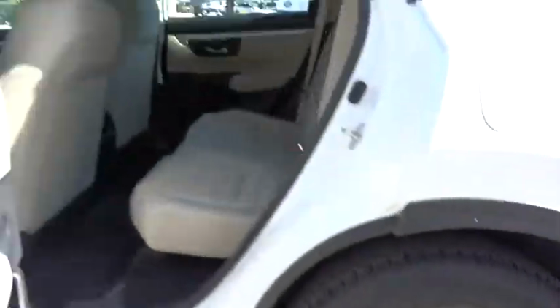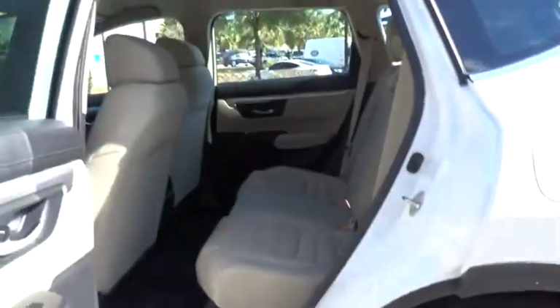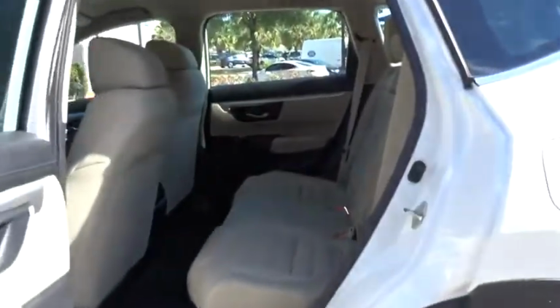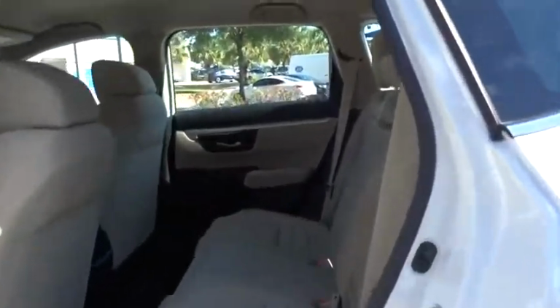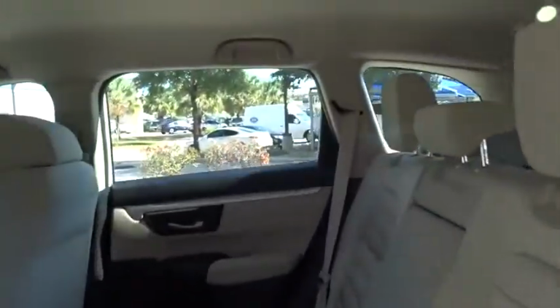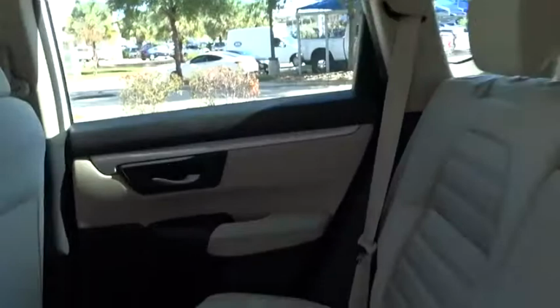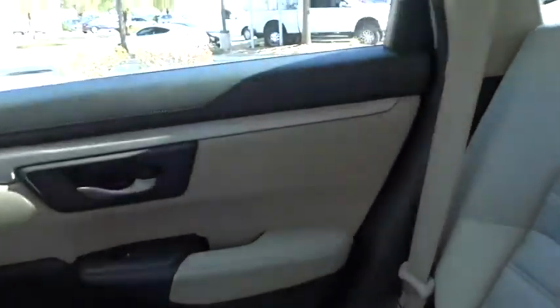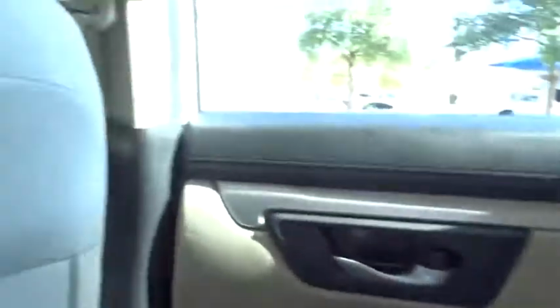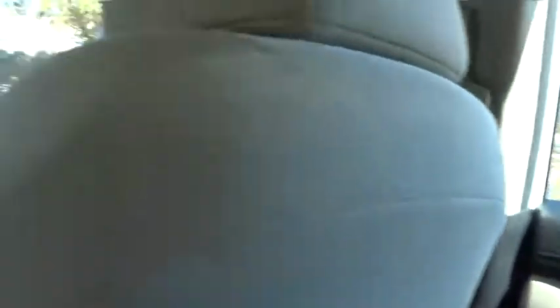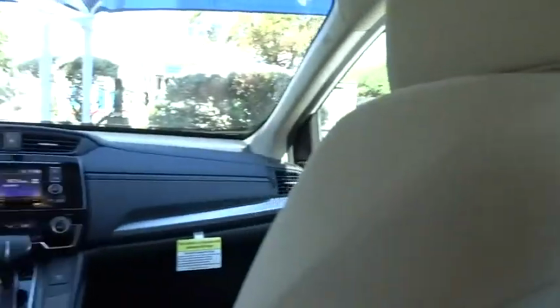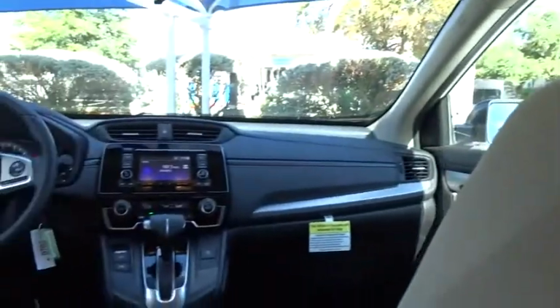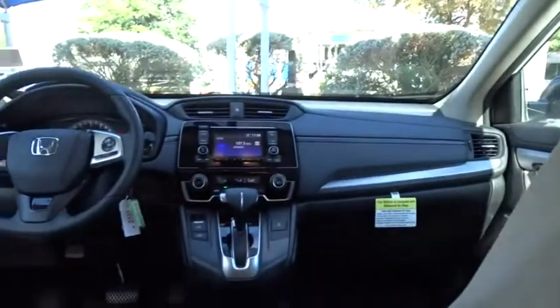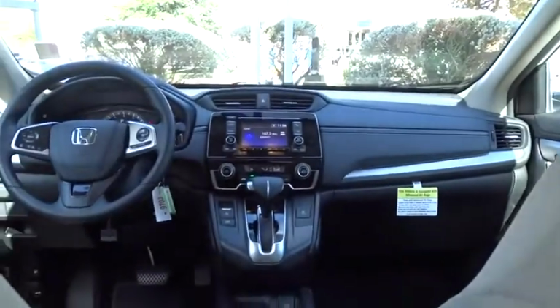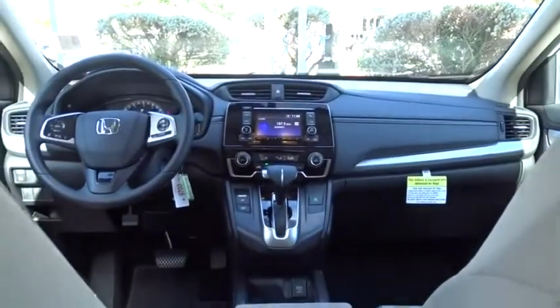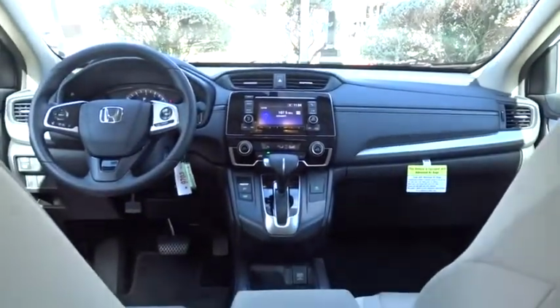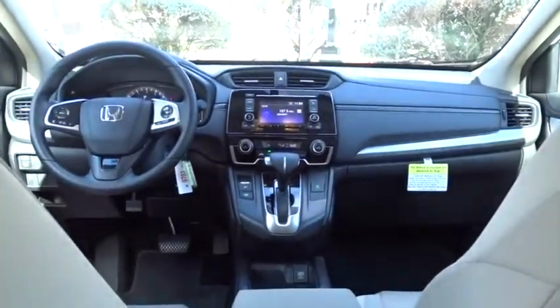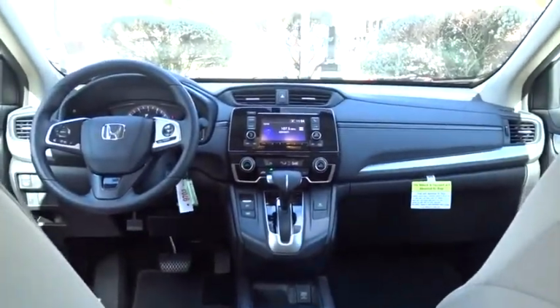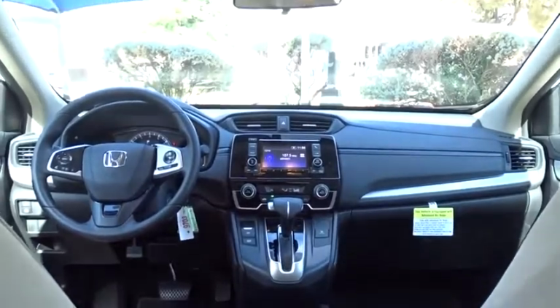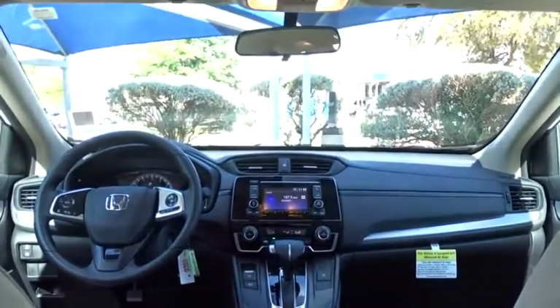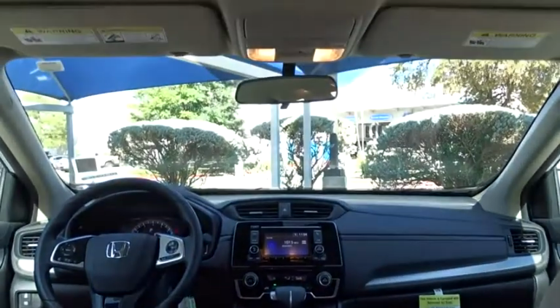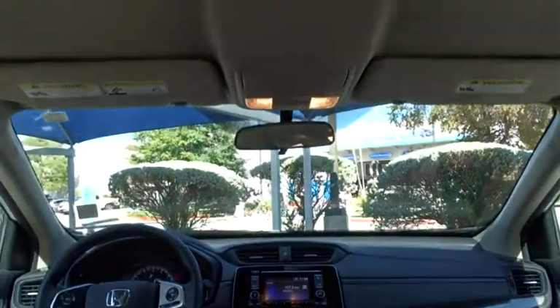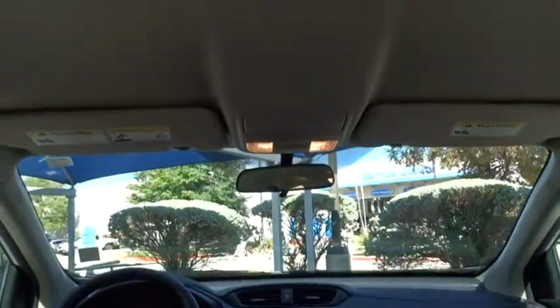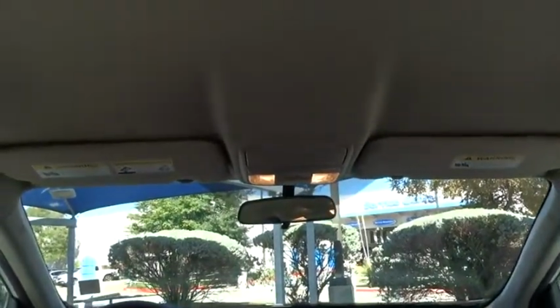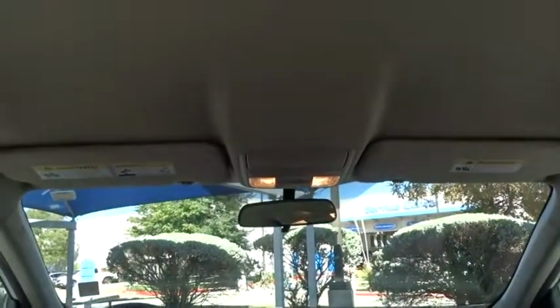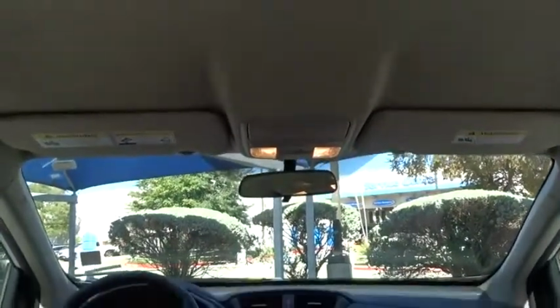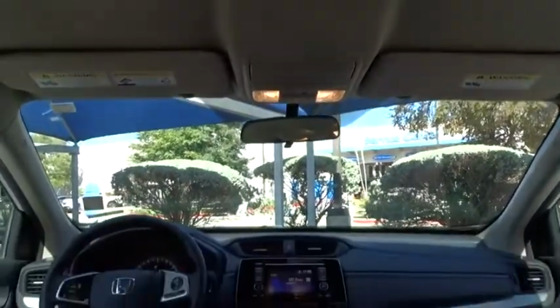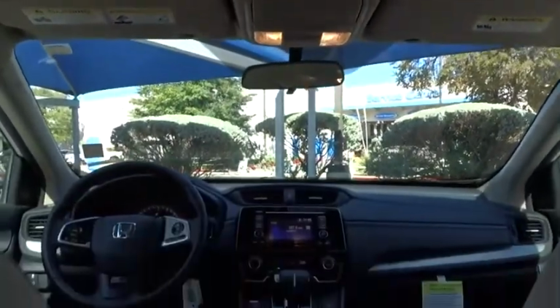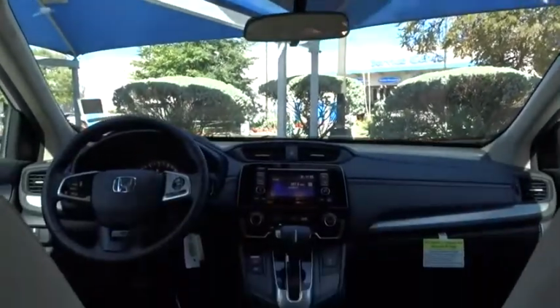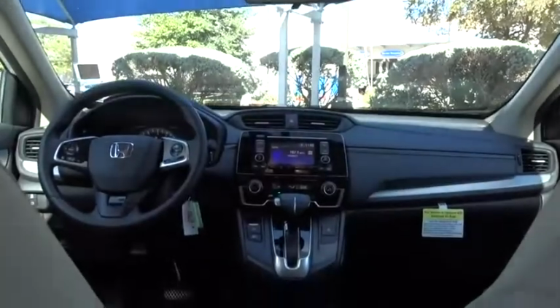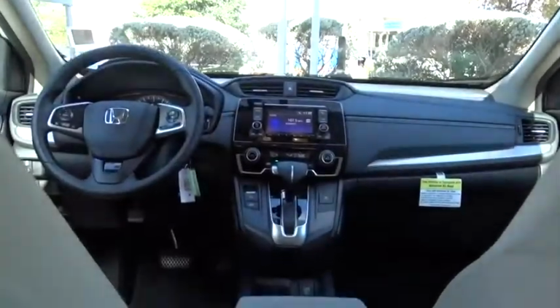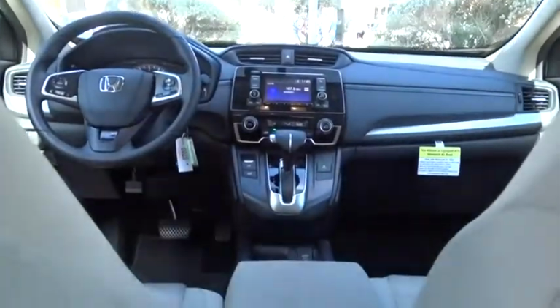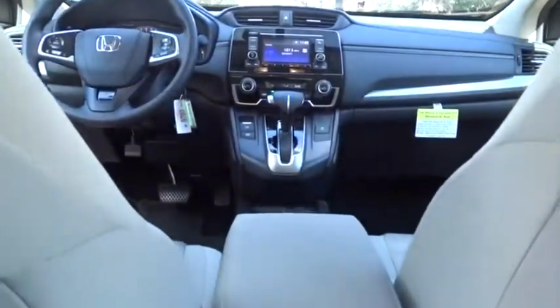Backup camera, keyless entry, anti-lock braking system, traction control, stability control, steering wheel audio controls, Bluetooth, power steering, adjustable steering wheel, front wheel drive, floor mats, and cruise control.